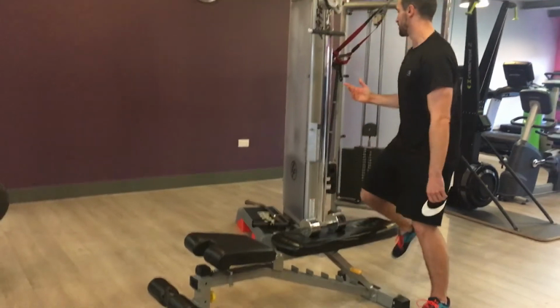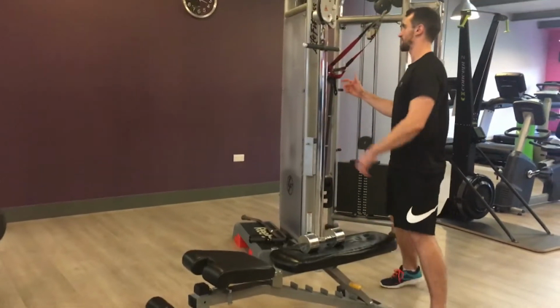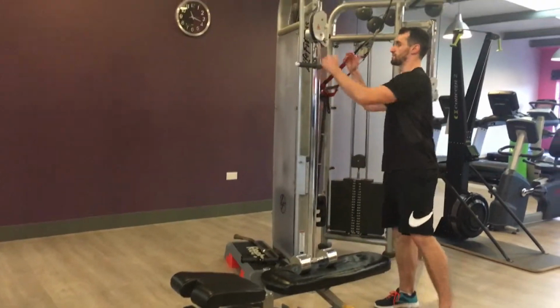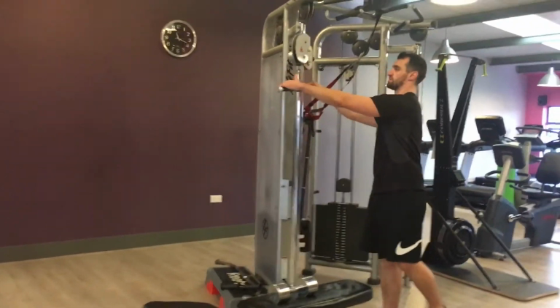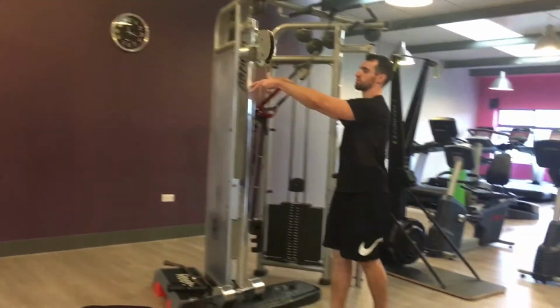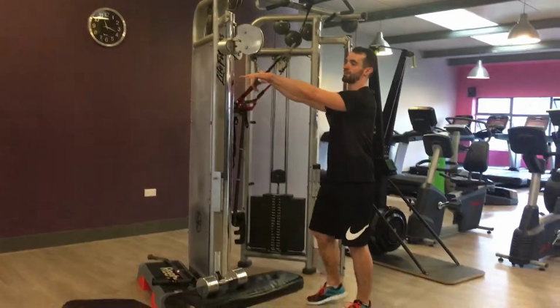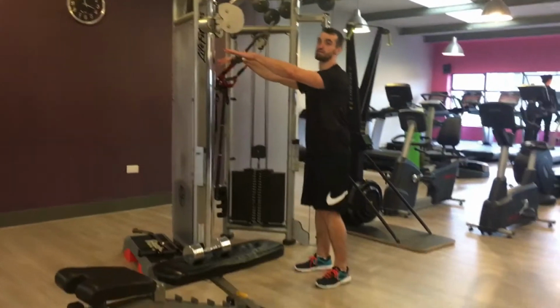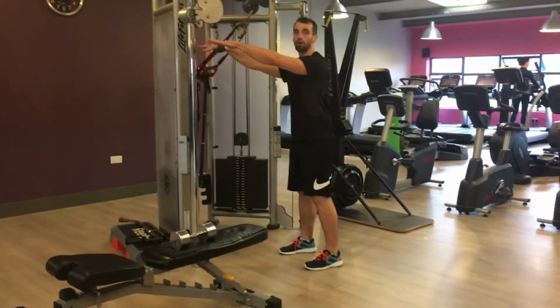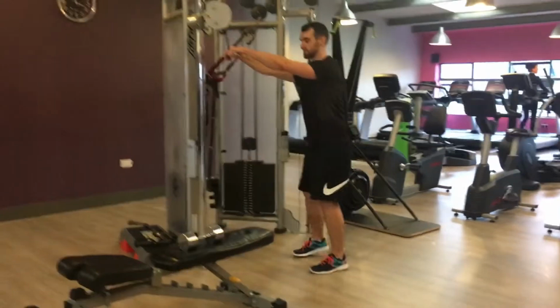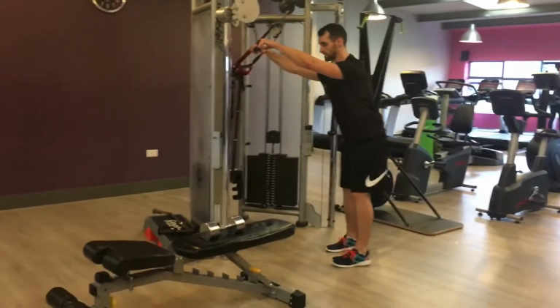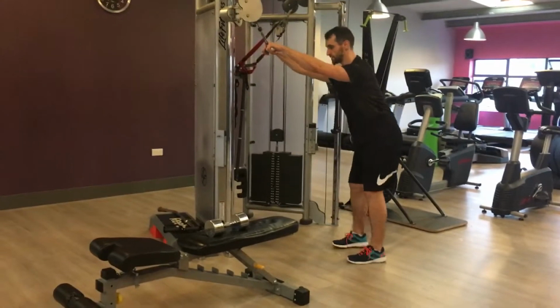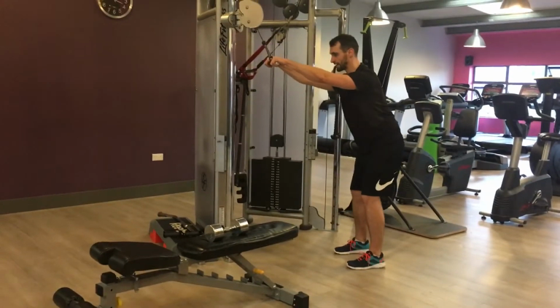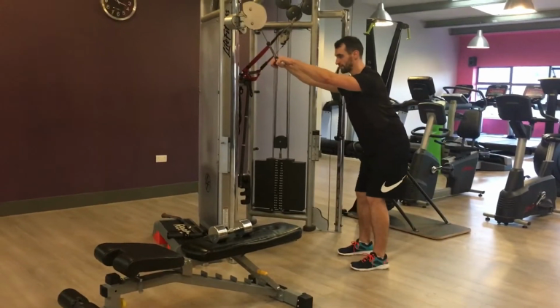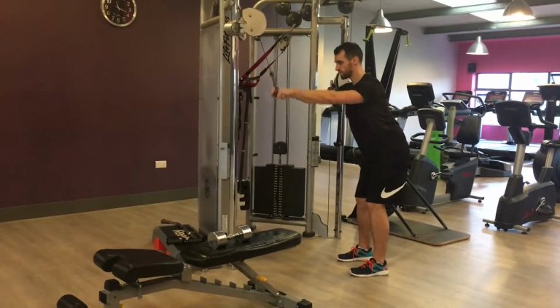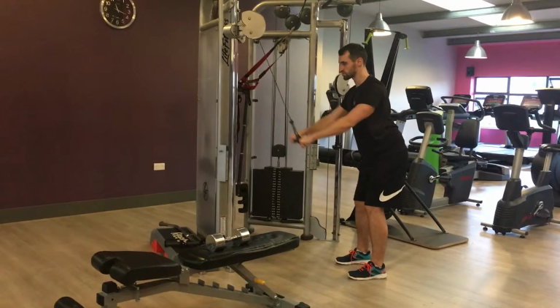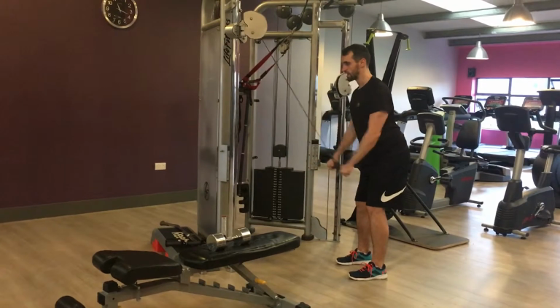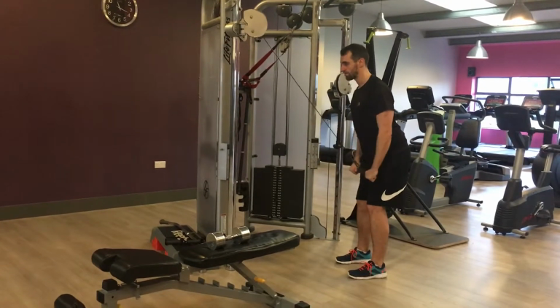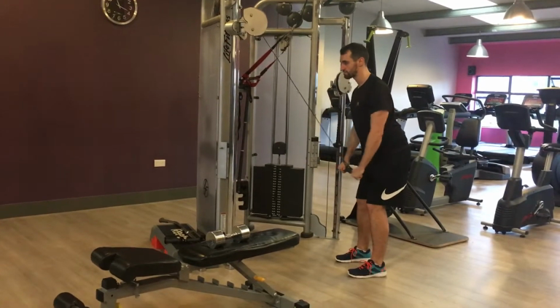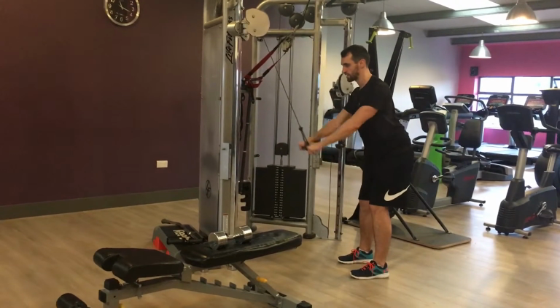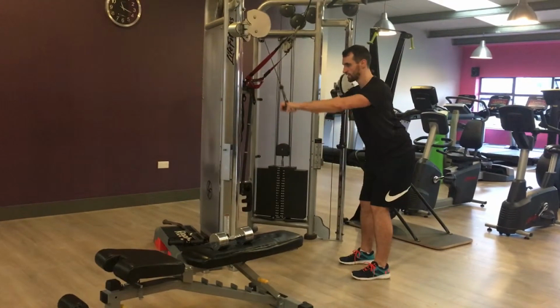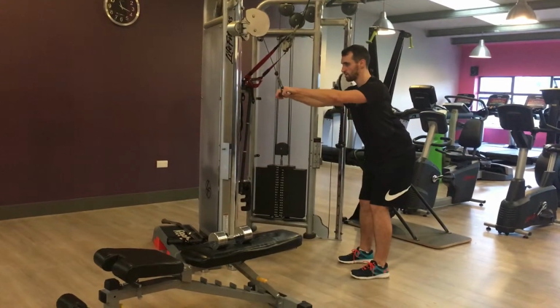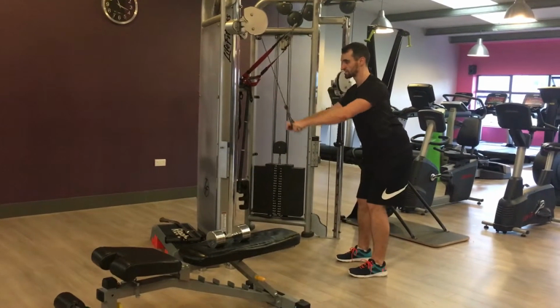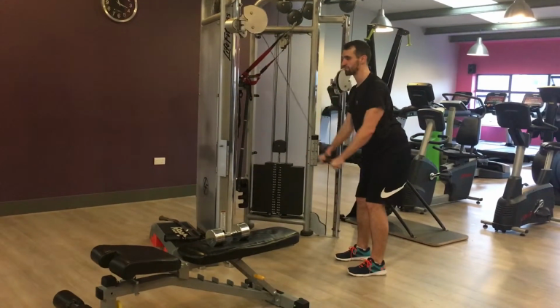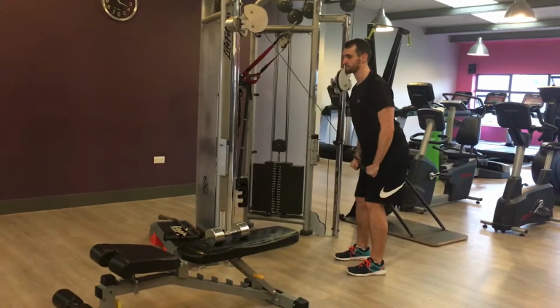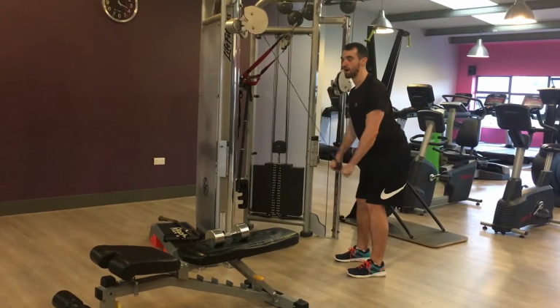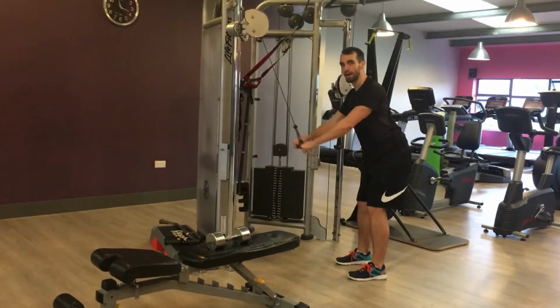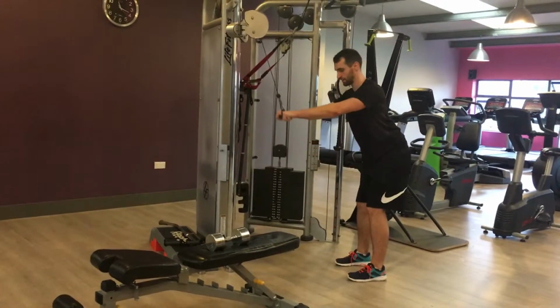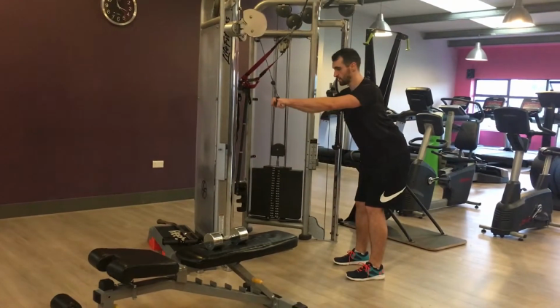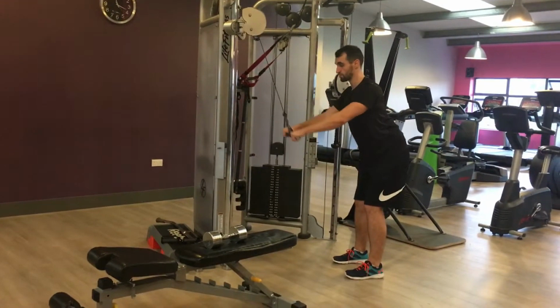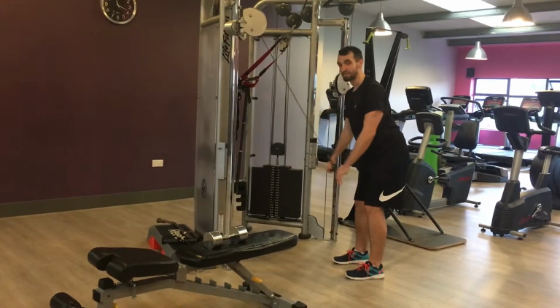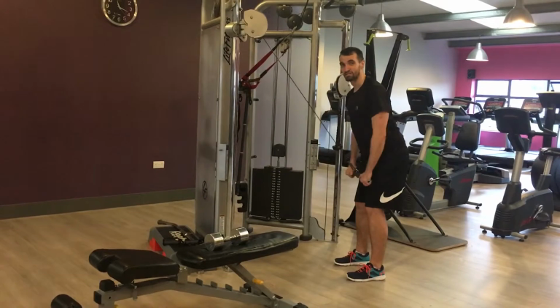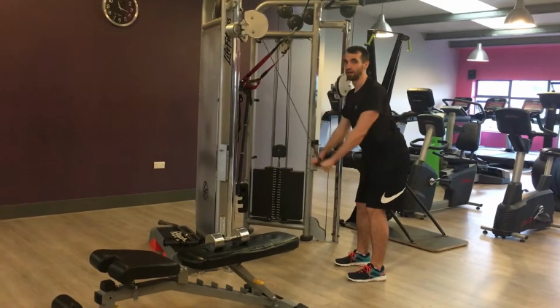Come up to the cables. Grab the handles out wide, sit back a little bit. Straight arm pulldown down to the body. That's your lat pulldown — 3 sets of 12.